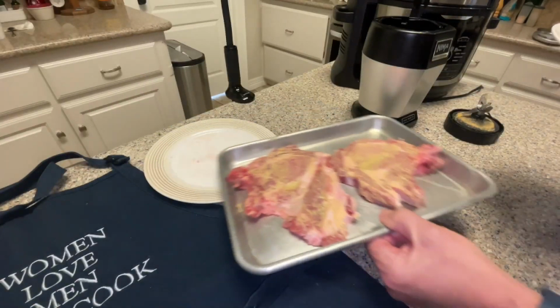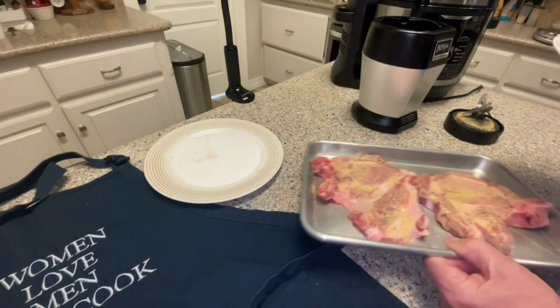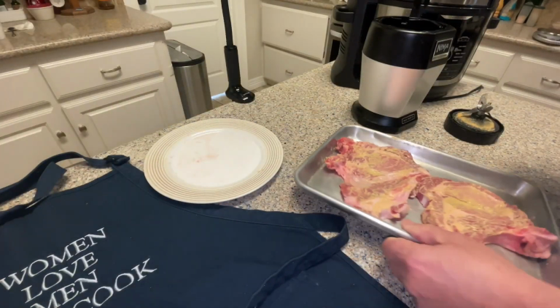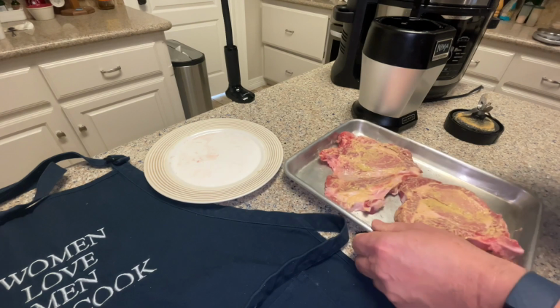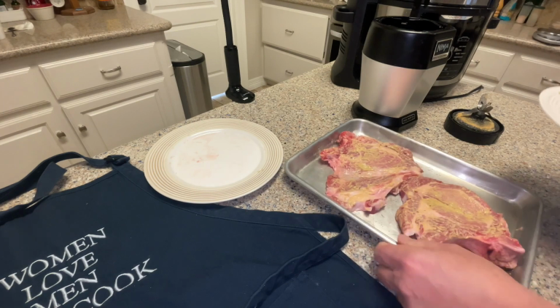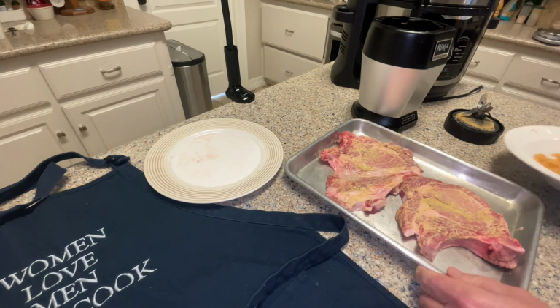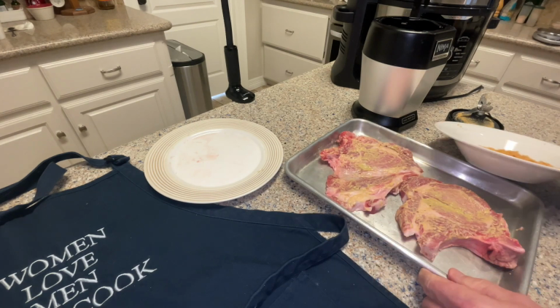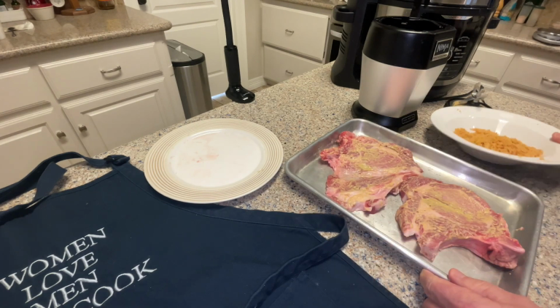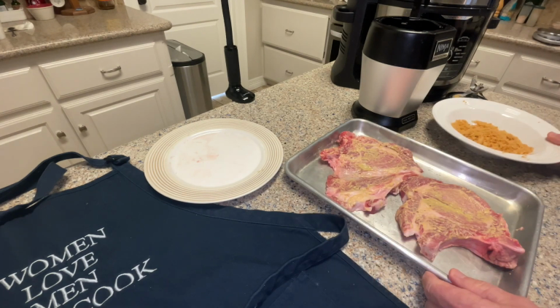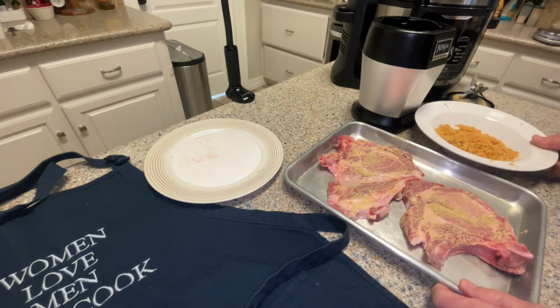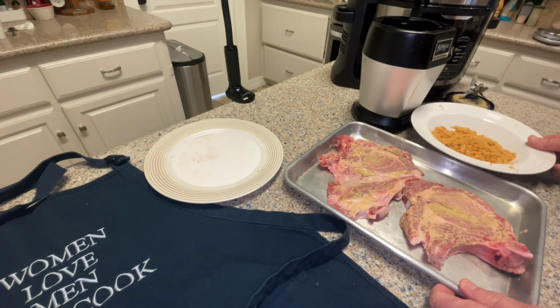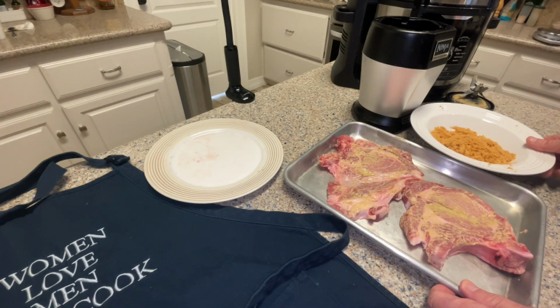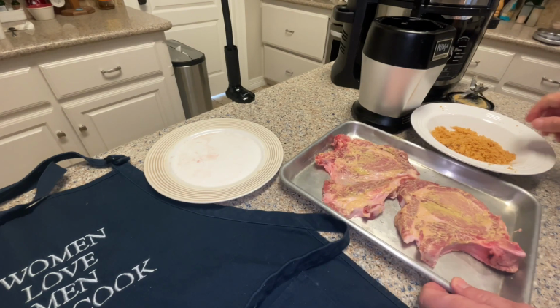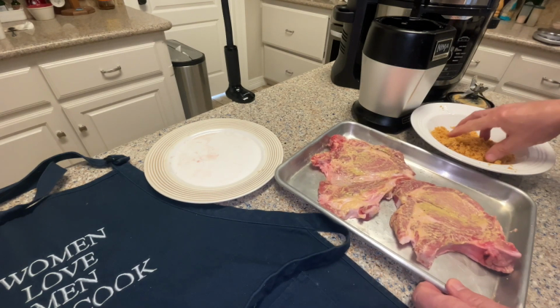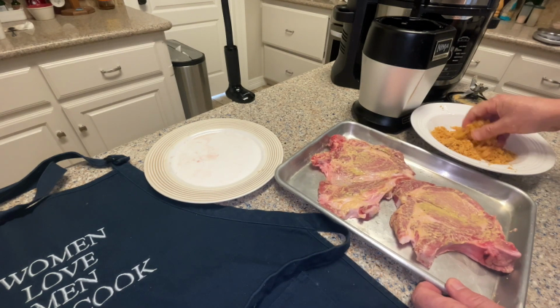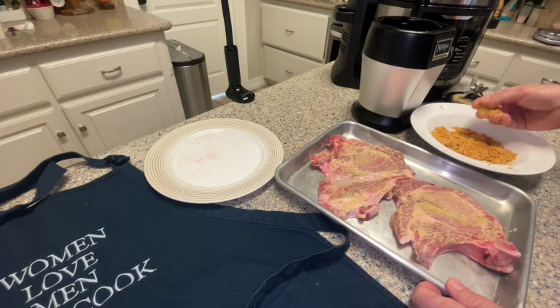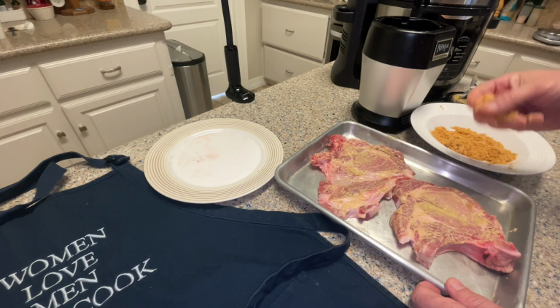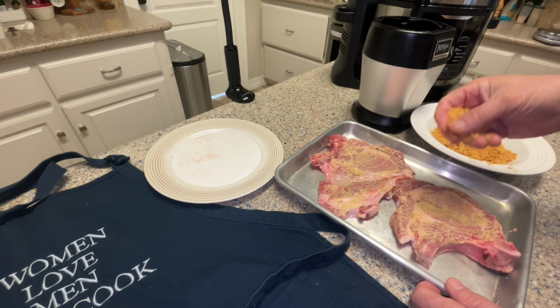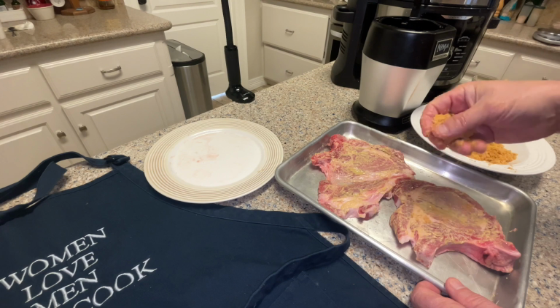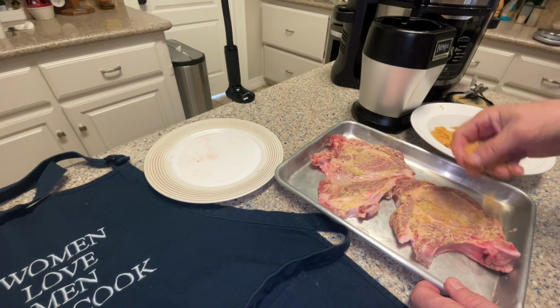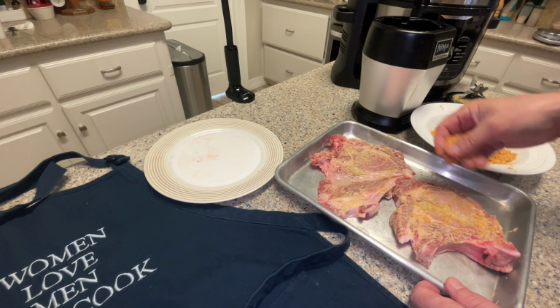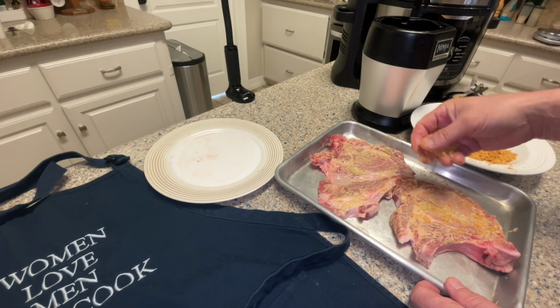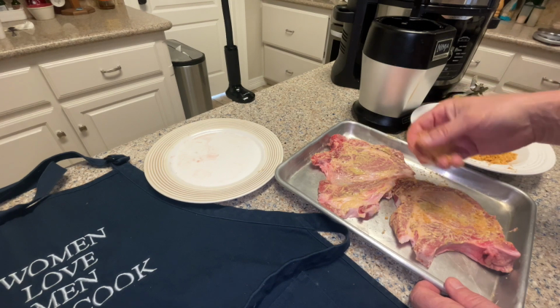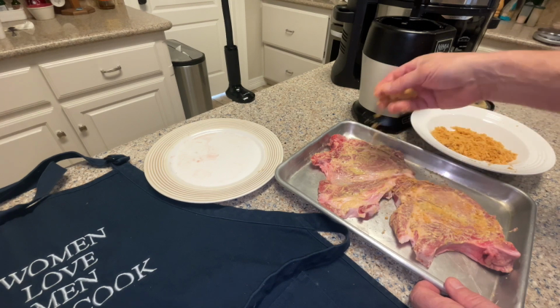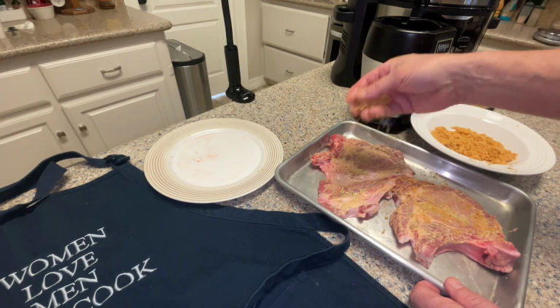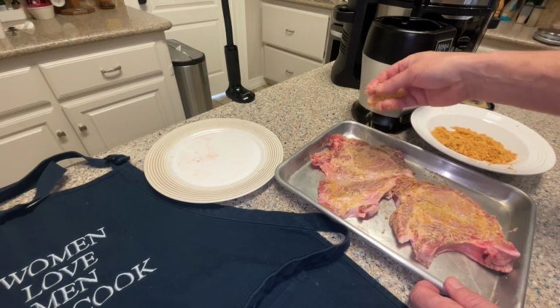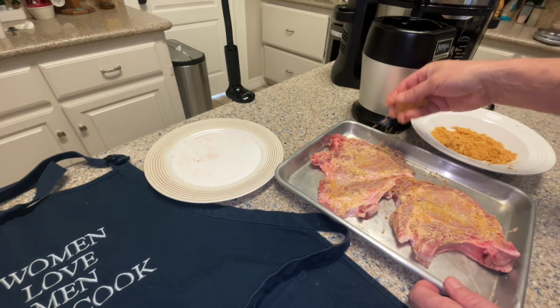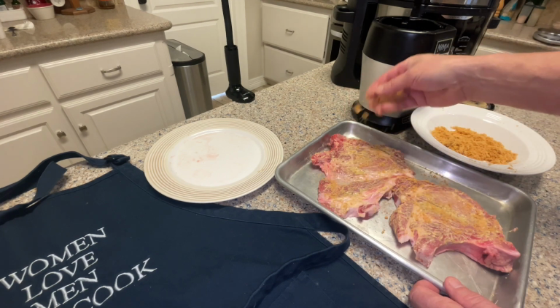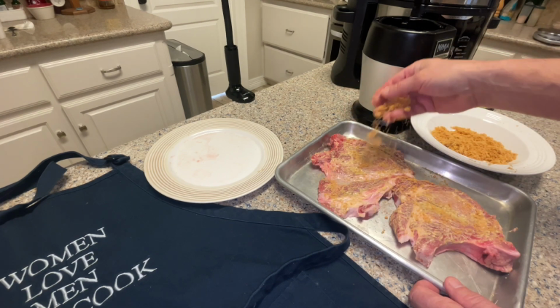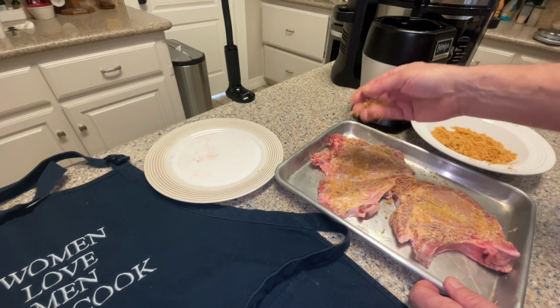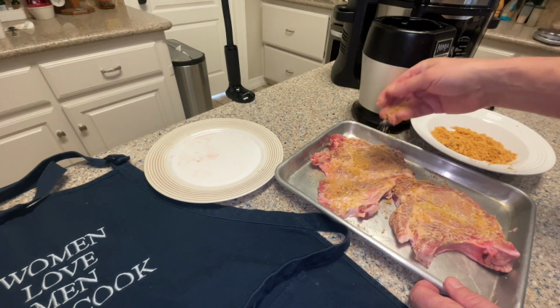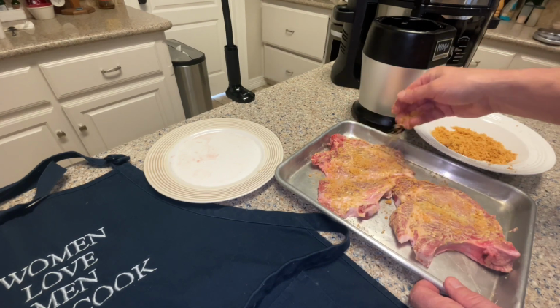Now let's coat the pork chops — take the crushed pork rinds and sprinkle them liberally over the pork chops, pressing down on them occasionally to embed them into the mustard.